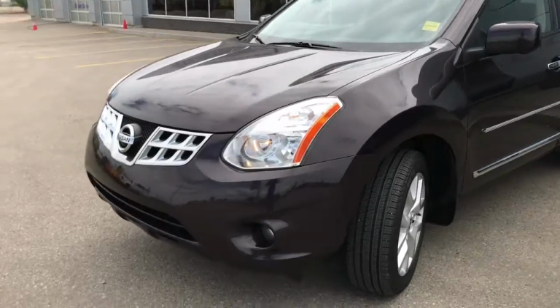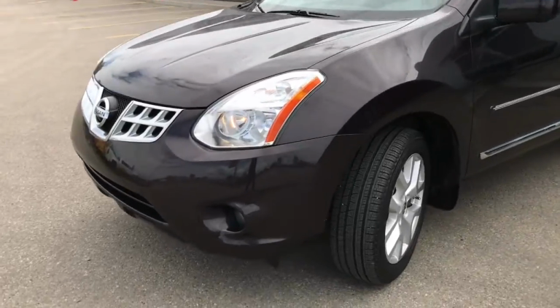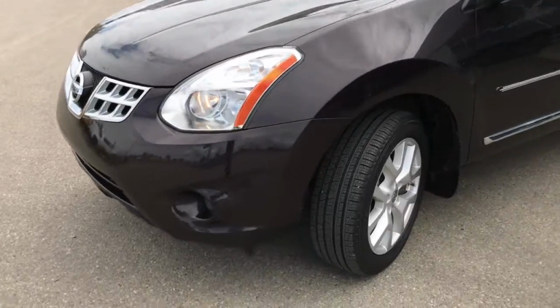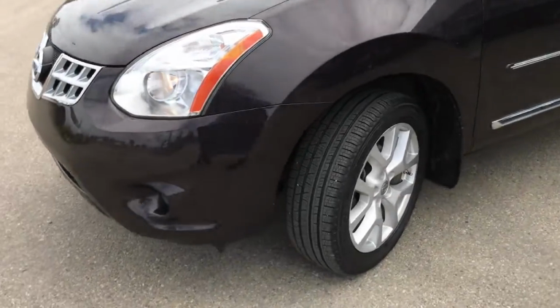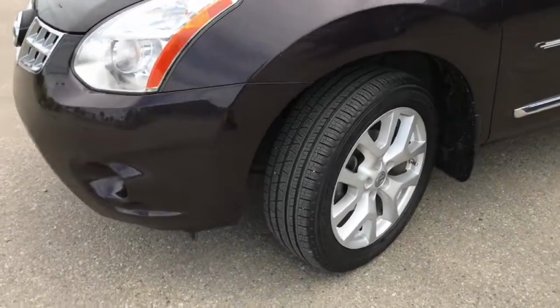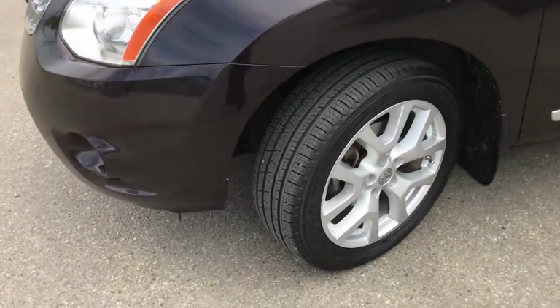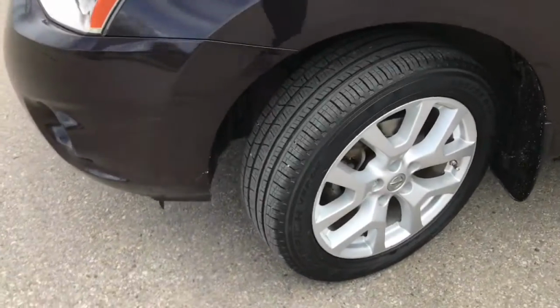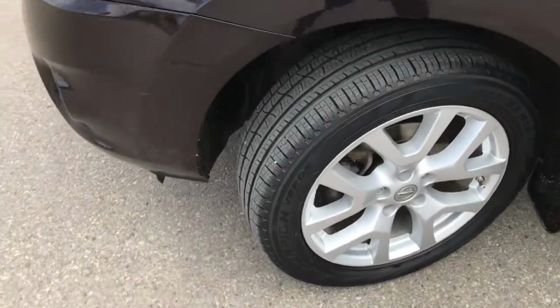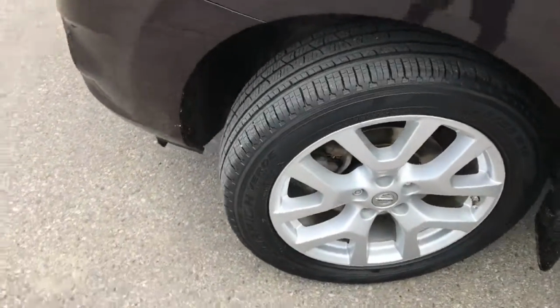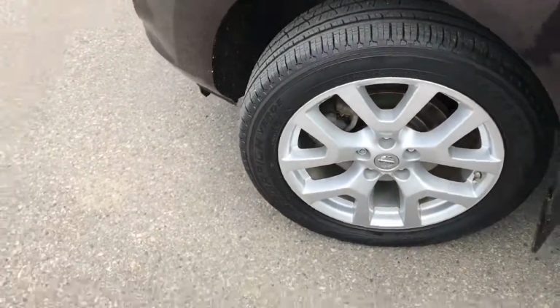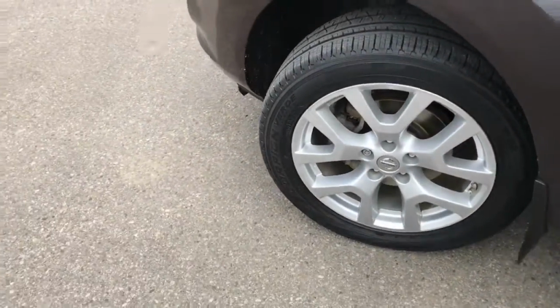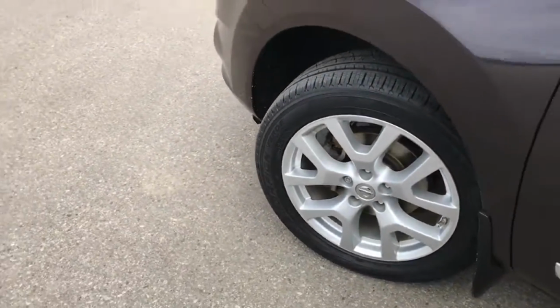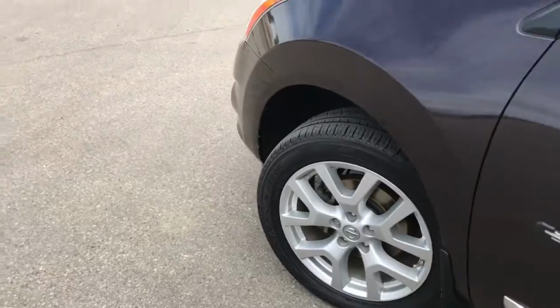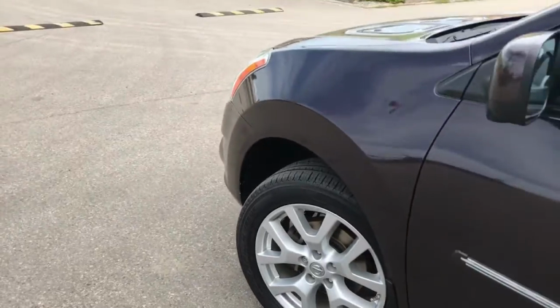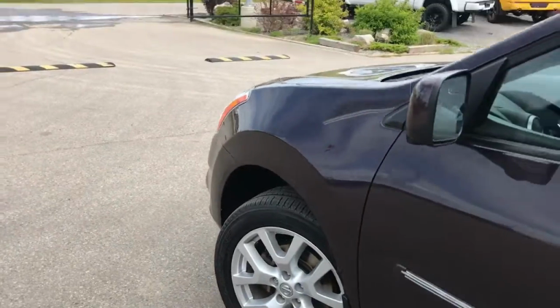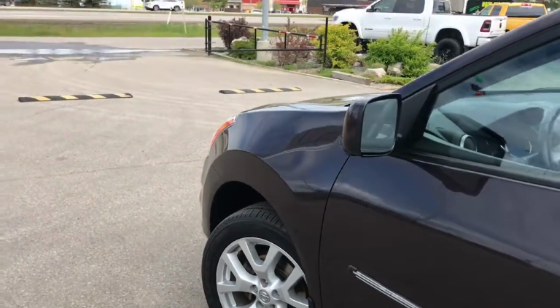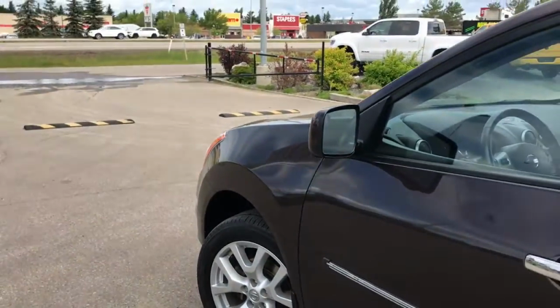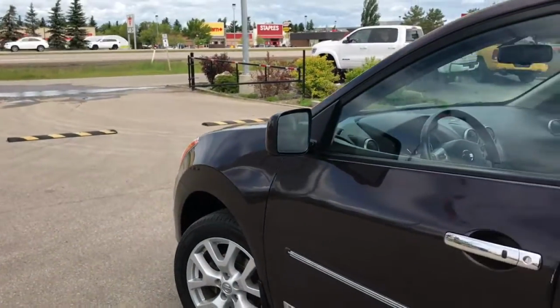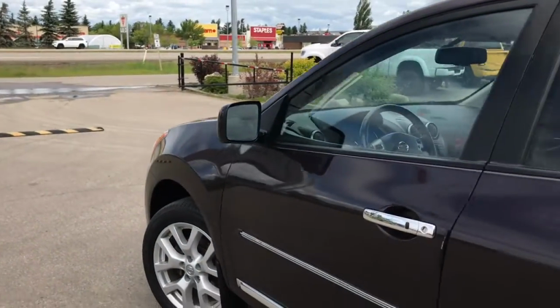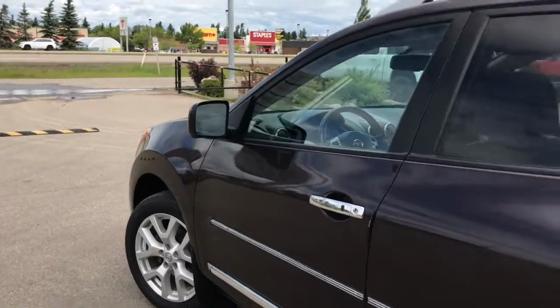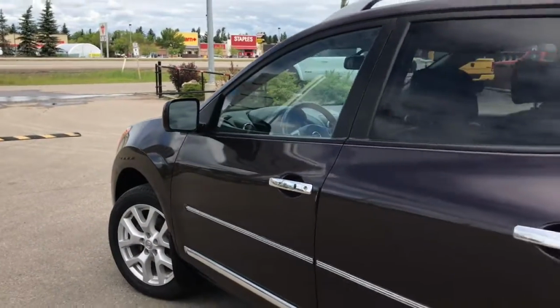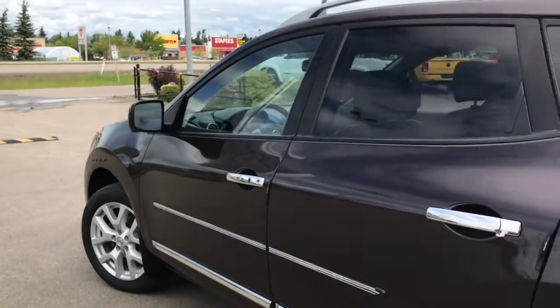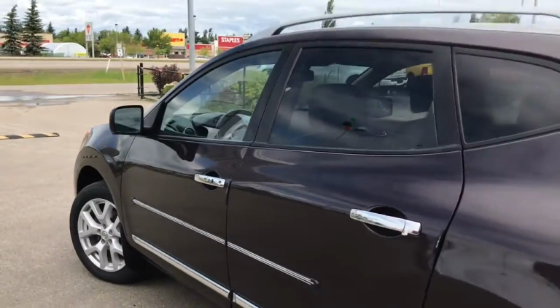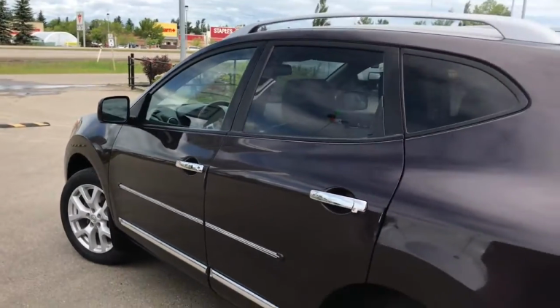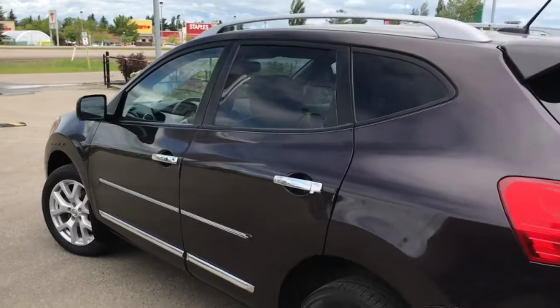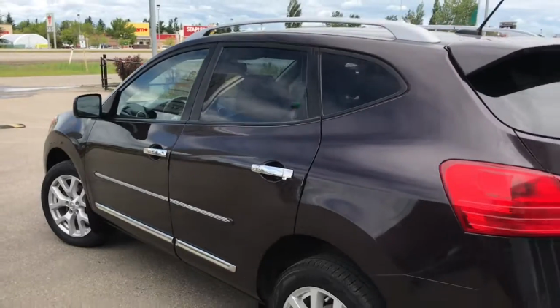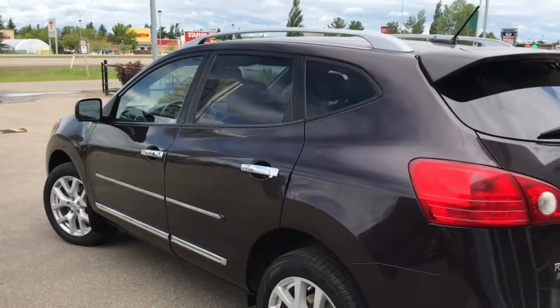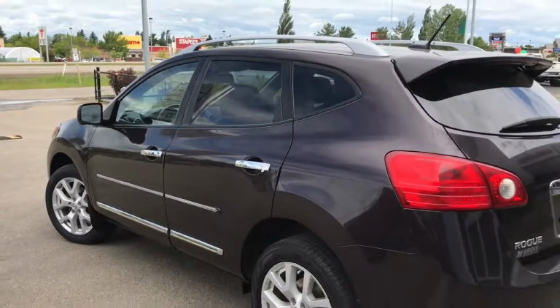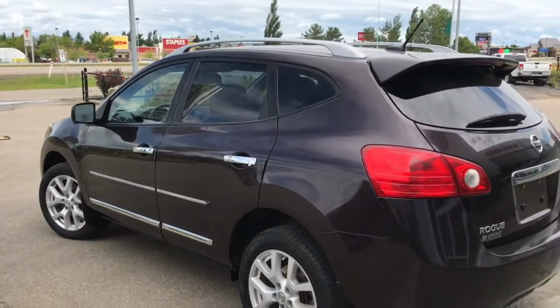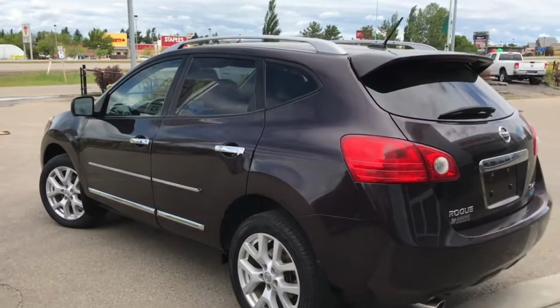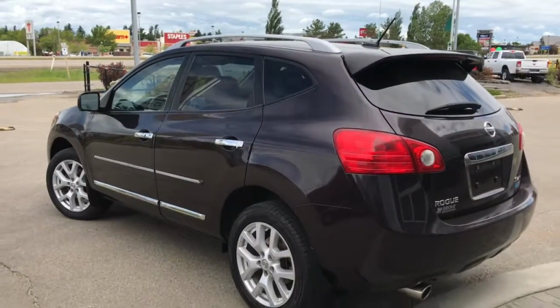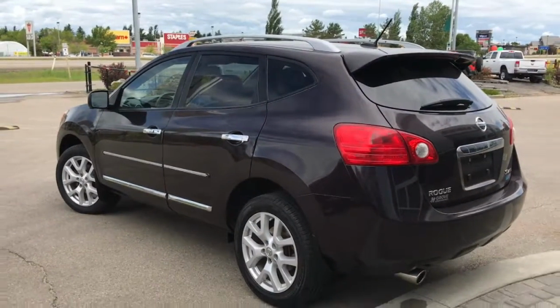Lots of tread left in these tires — they are Scorpion brand mounted on an 18-inch factory rim. We have your painted match mirrors, your keyless entry, mud flaps on all four corners, your roof rails, and nice chrome accents.